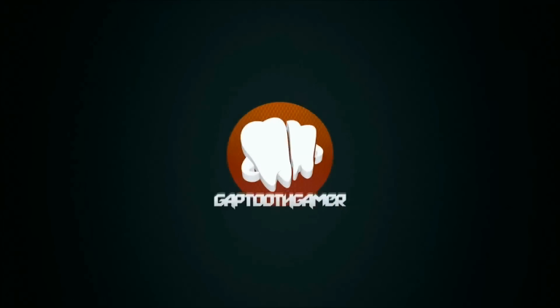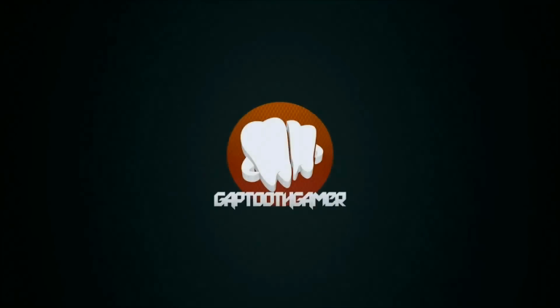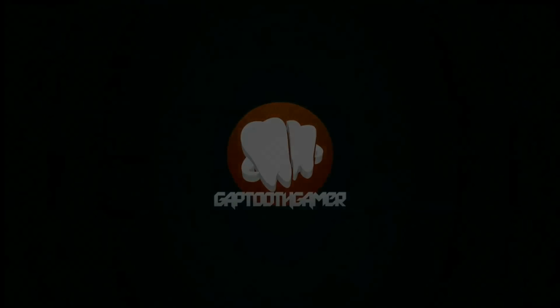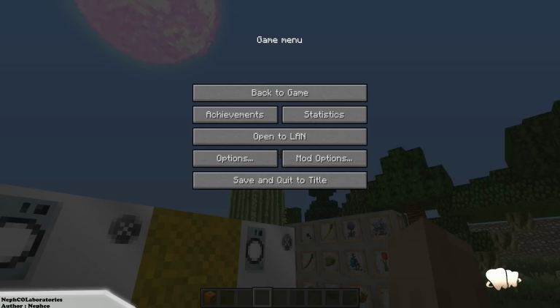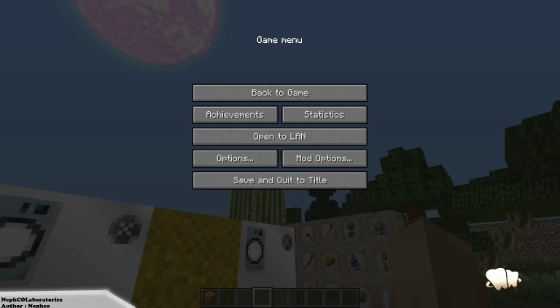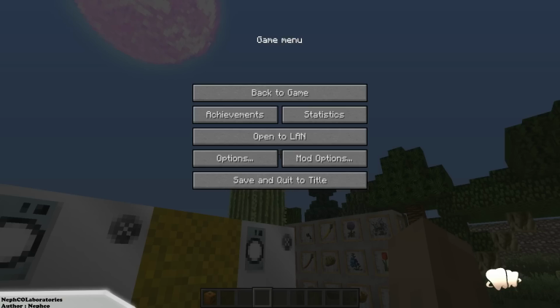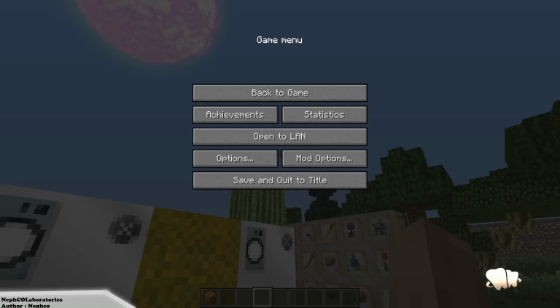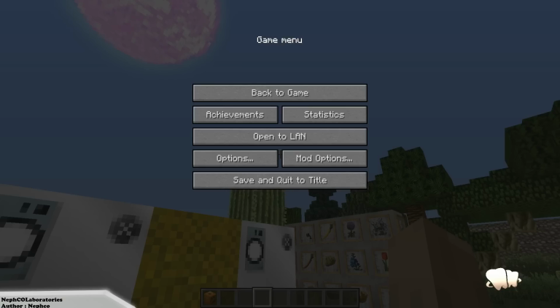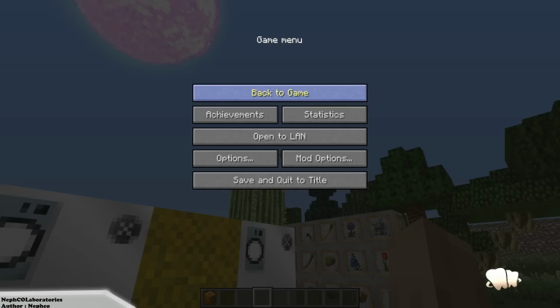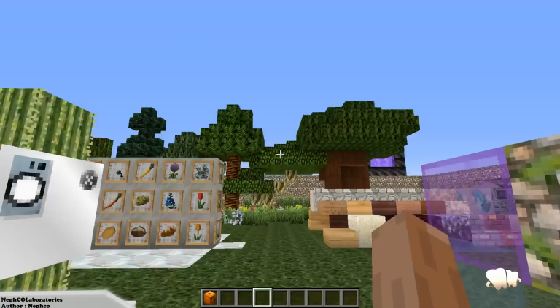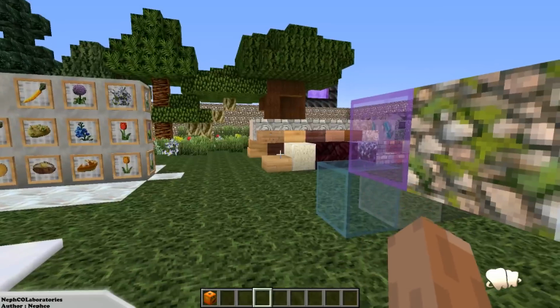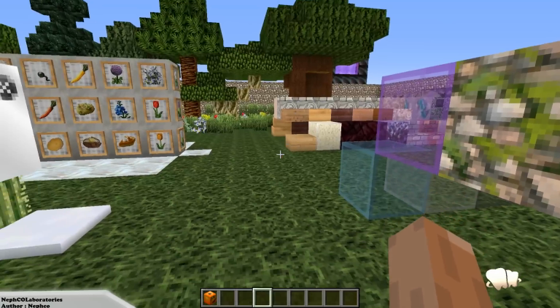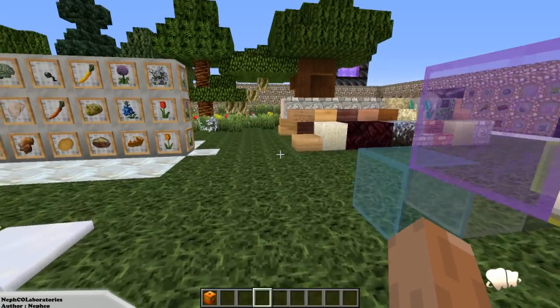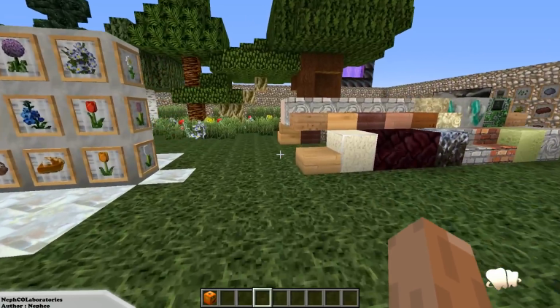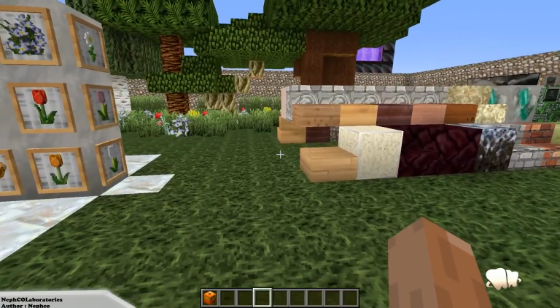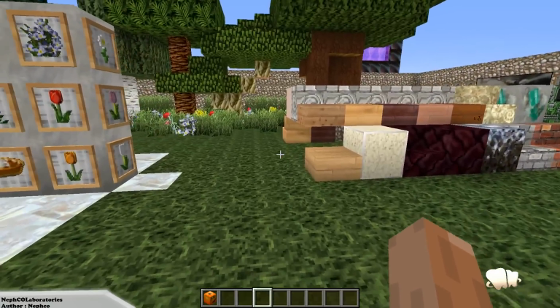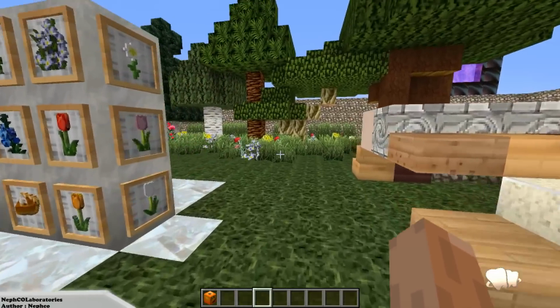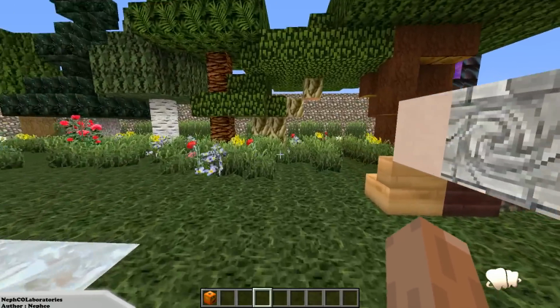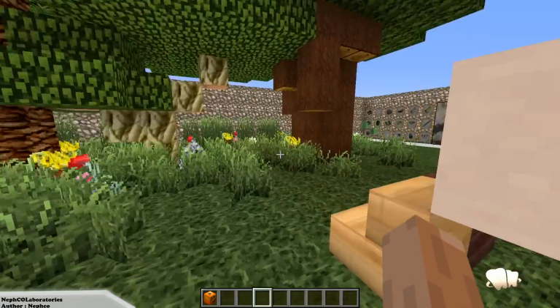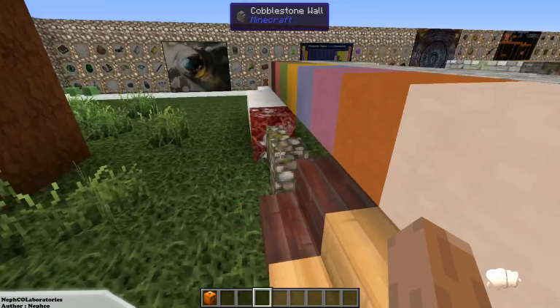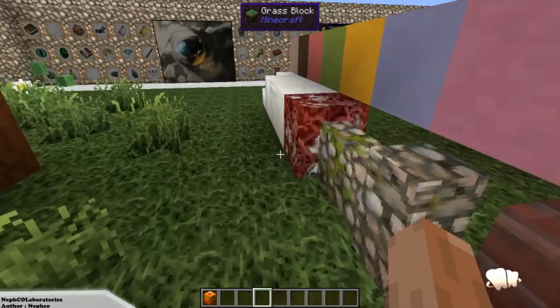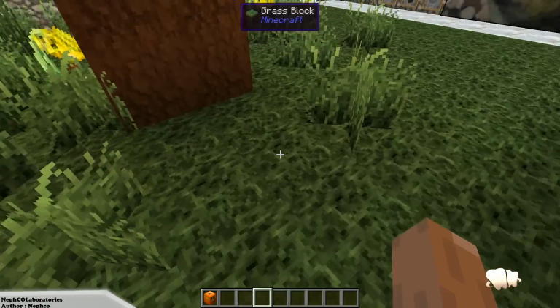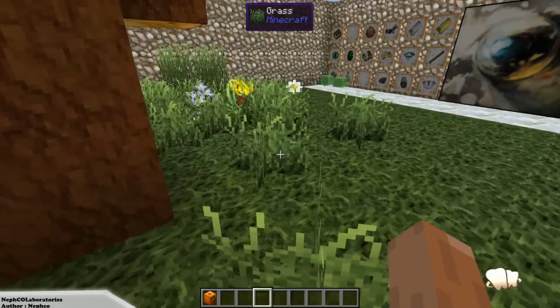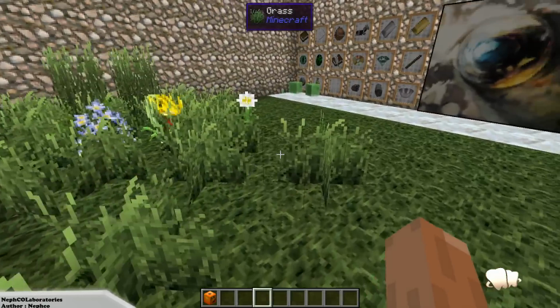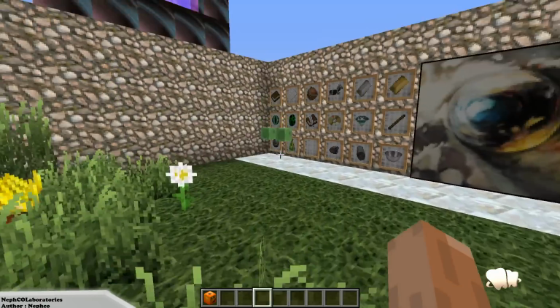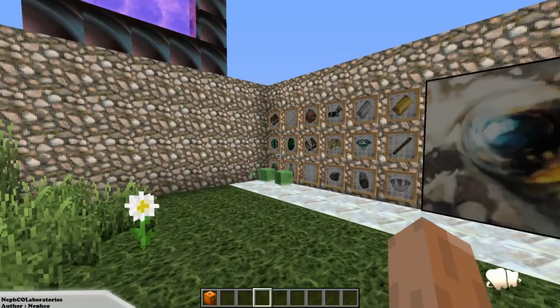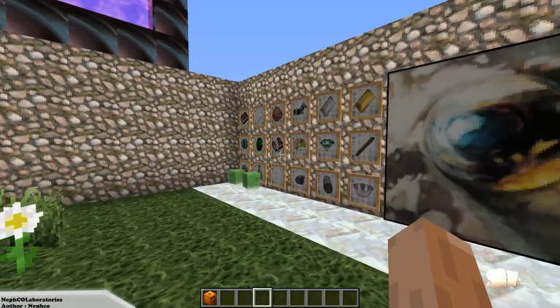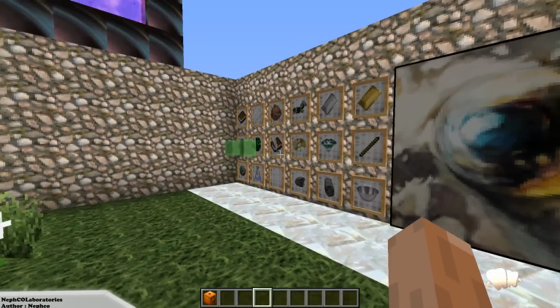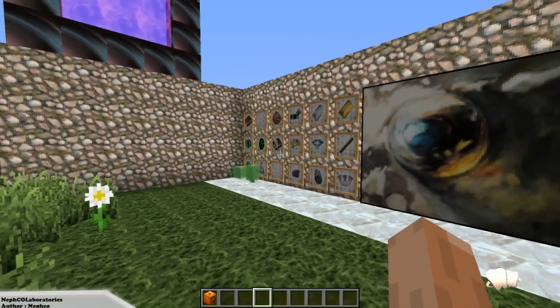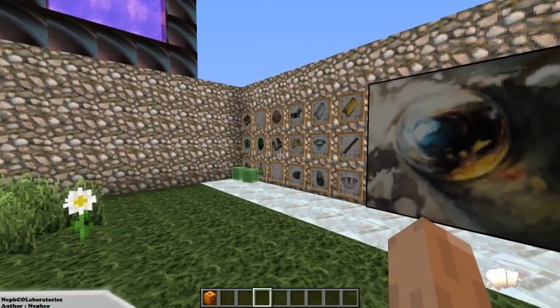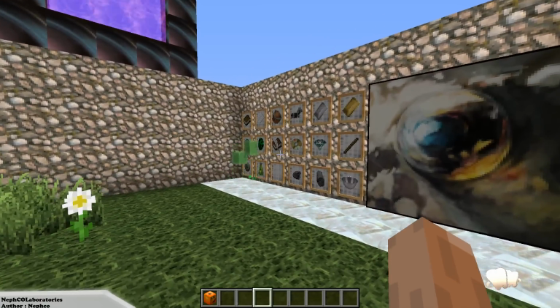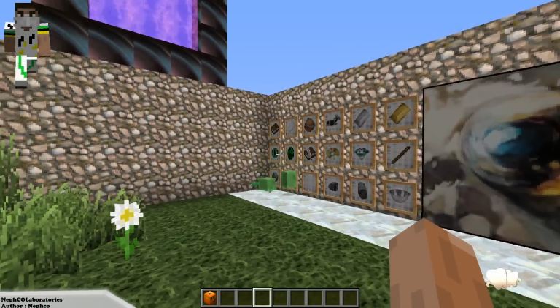Welcome back guys, it's Got Tooth Gamer. We're back in this world, so let me just show you this resource pack. Neptune — this is one of those genius texture packs.